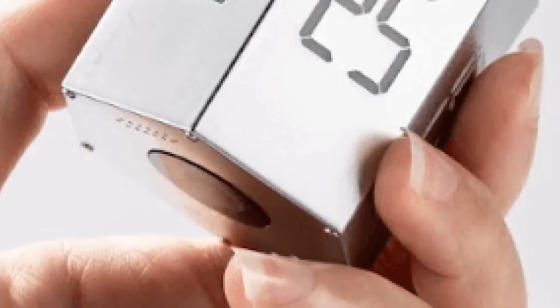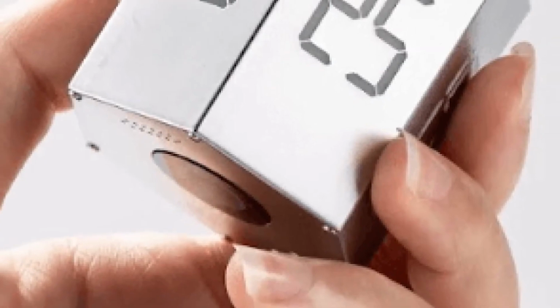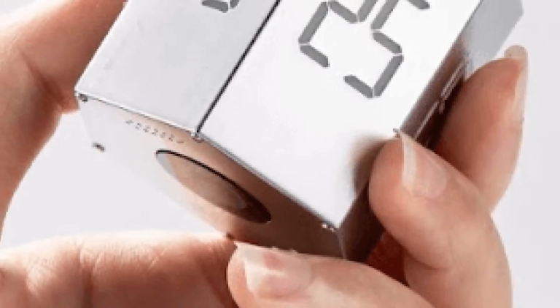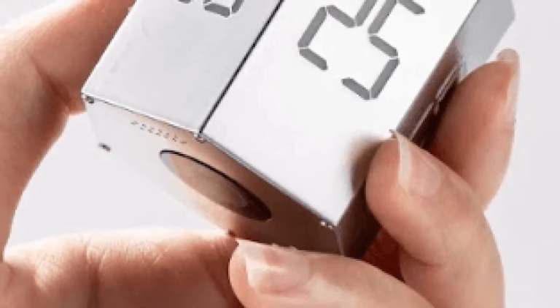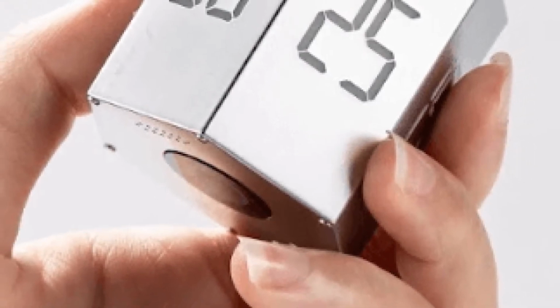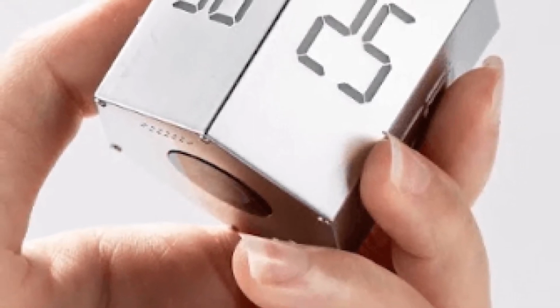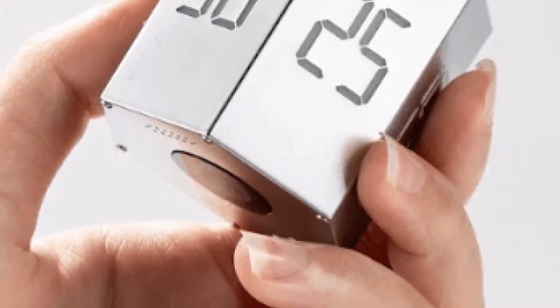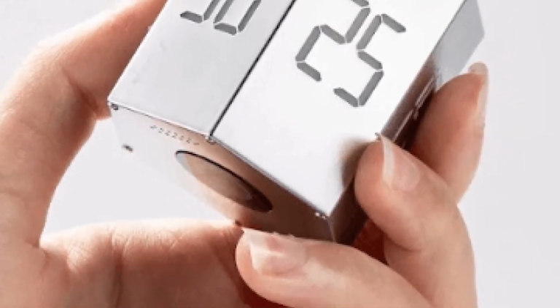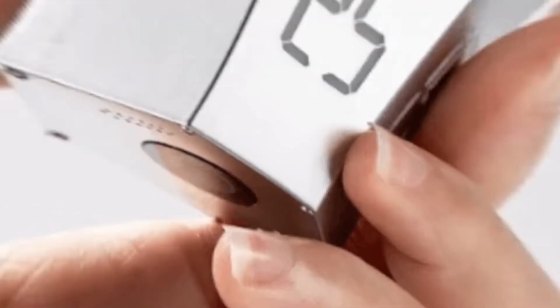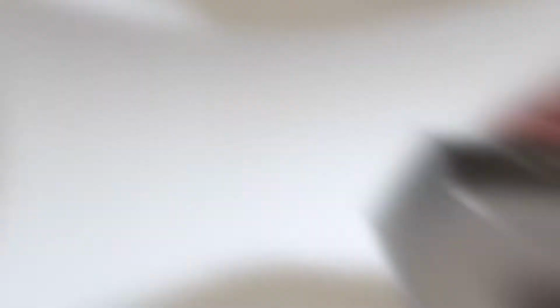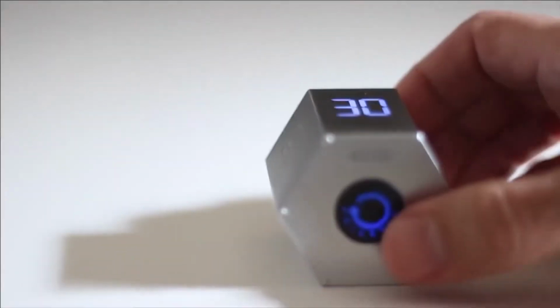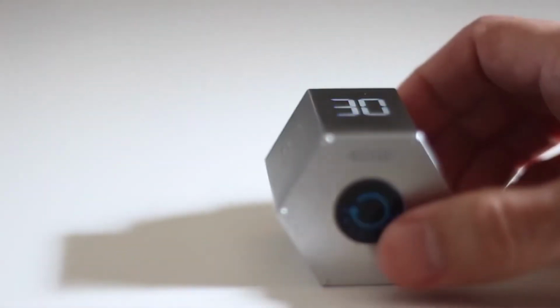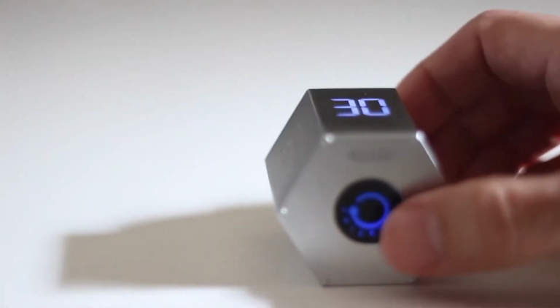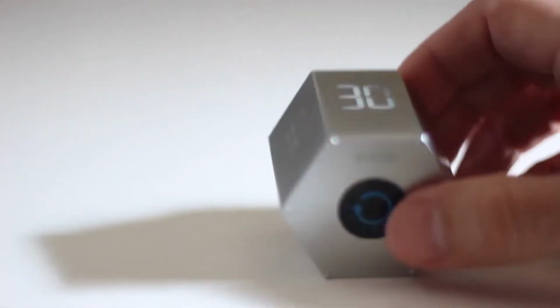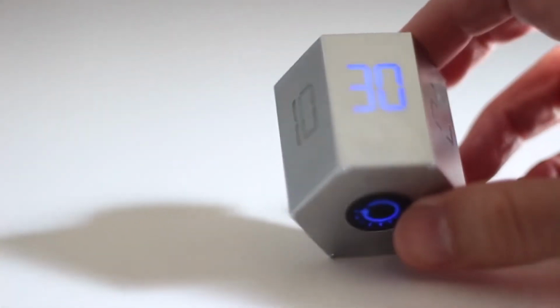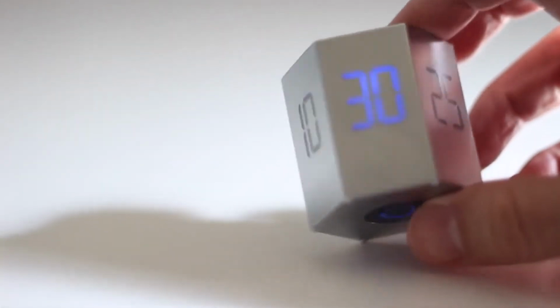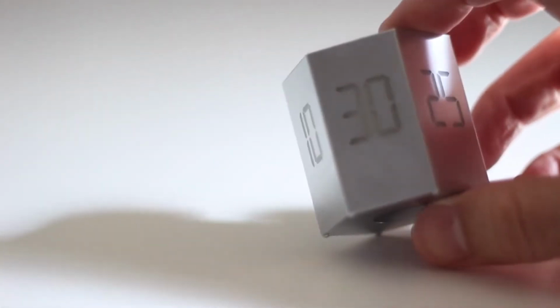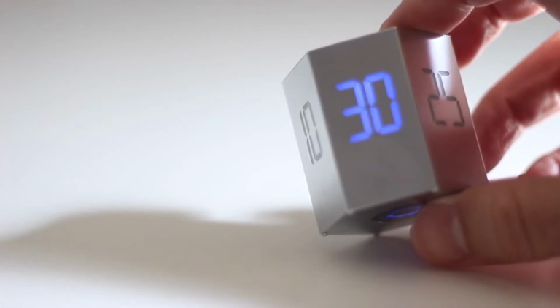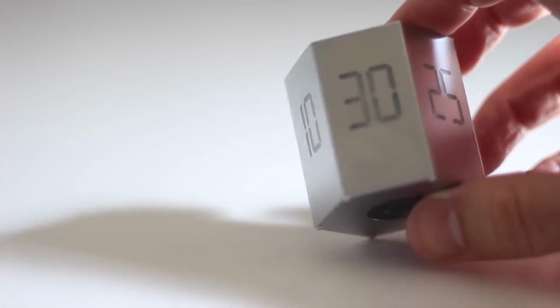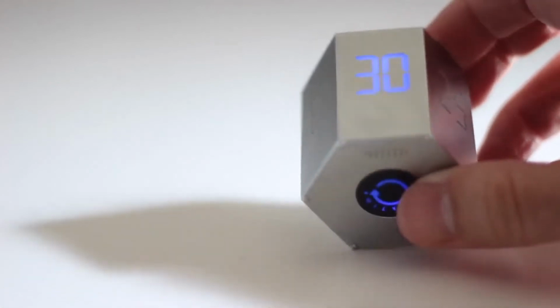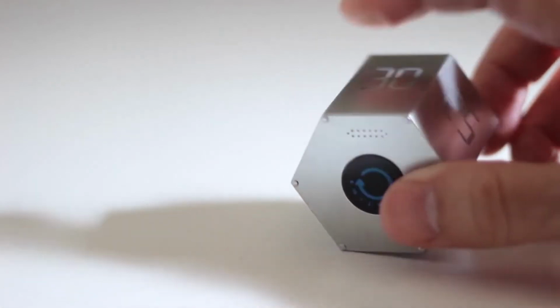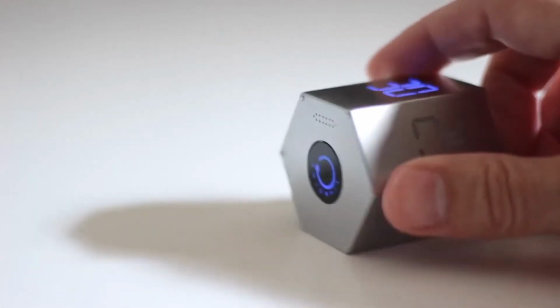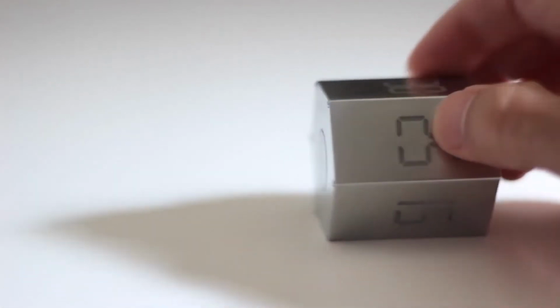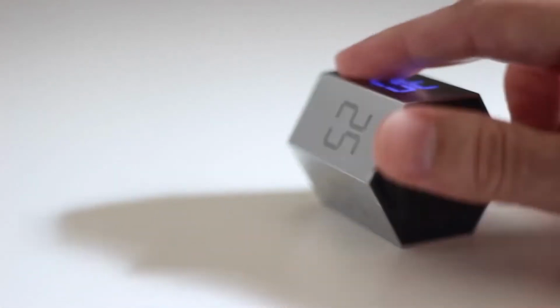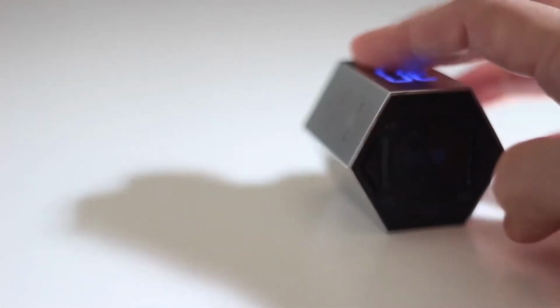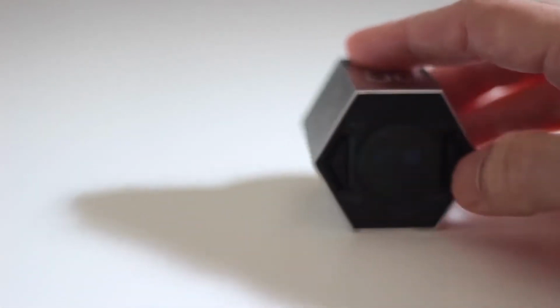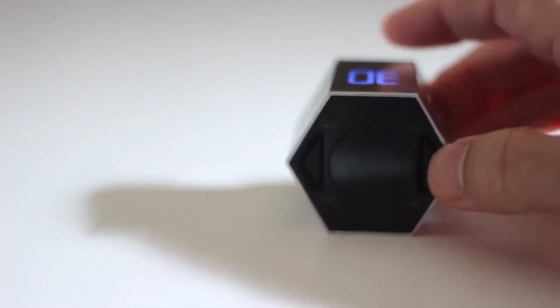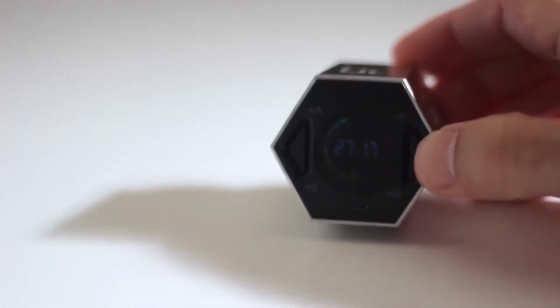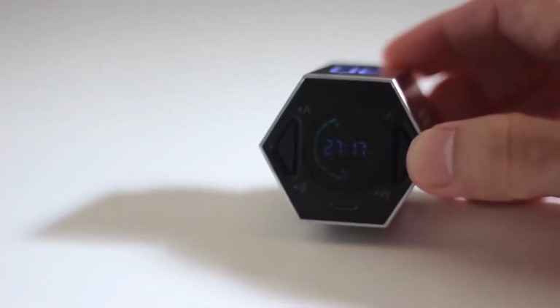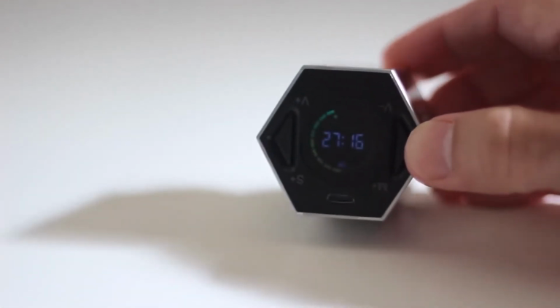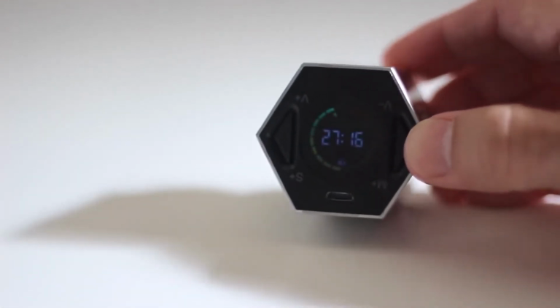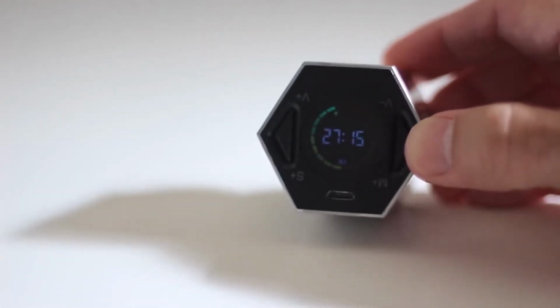By keeping you conscious of every second of your valuable time, this watch will boost your productivity and focus like never before. And considering its small size, the Tick Time is quite portable too.